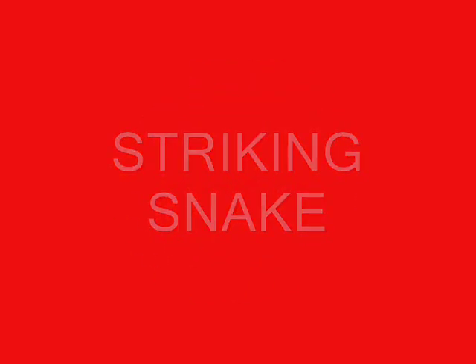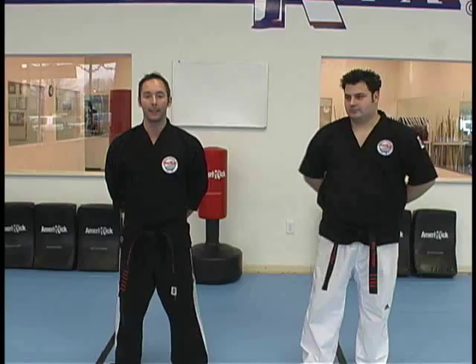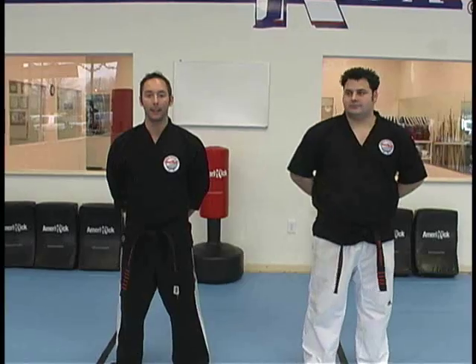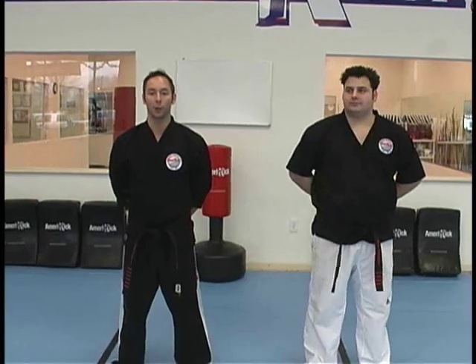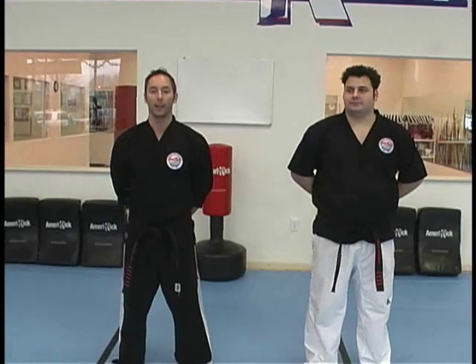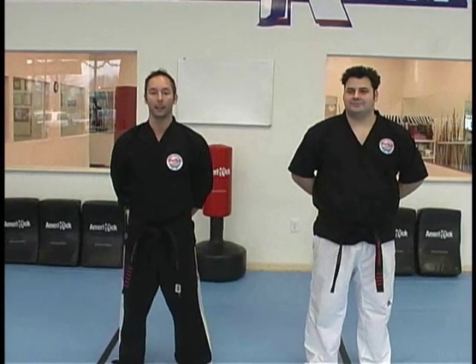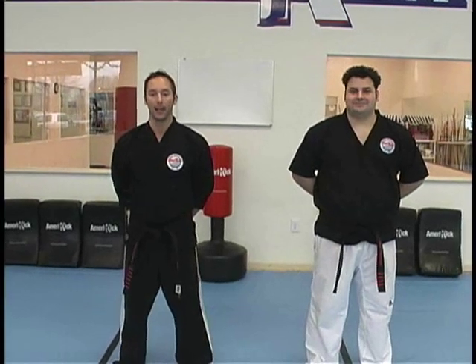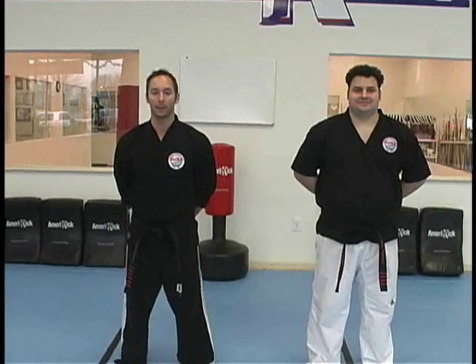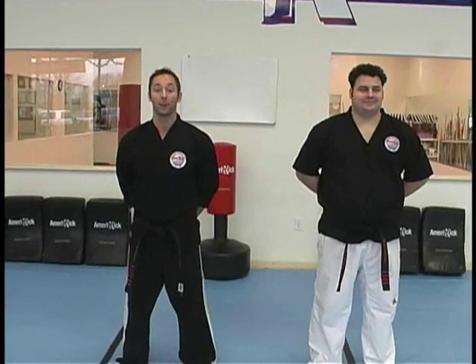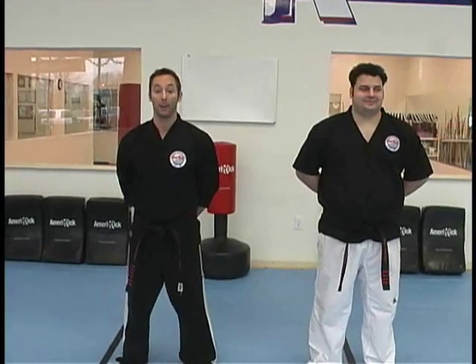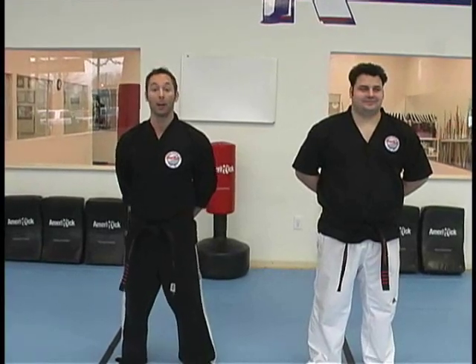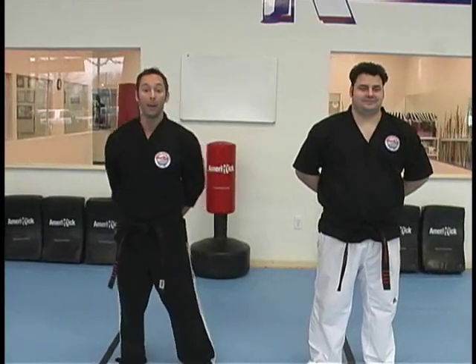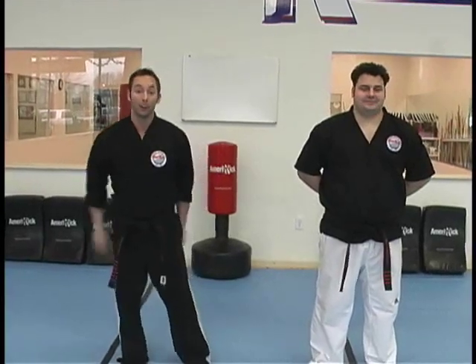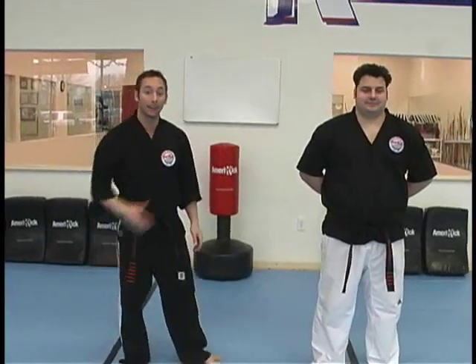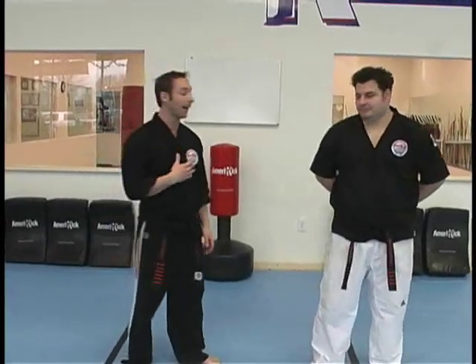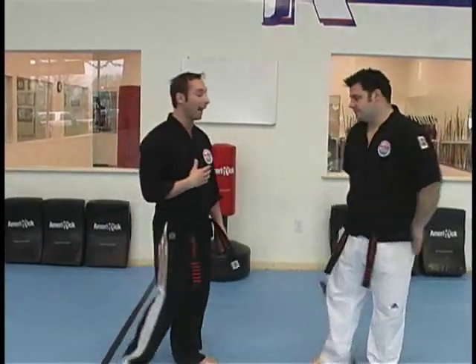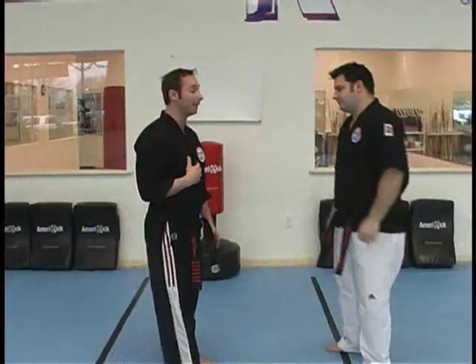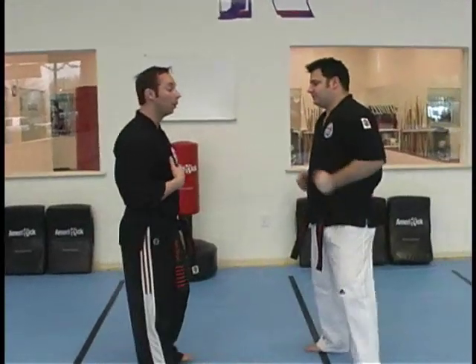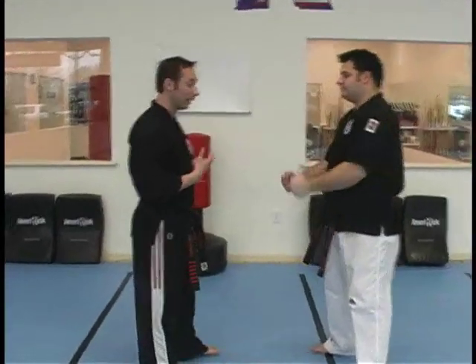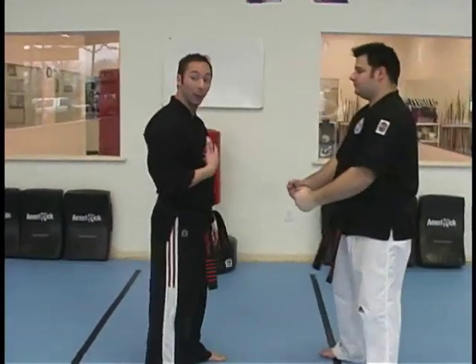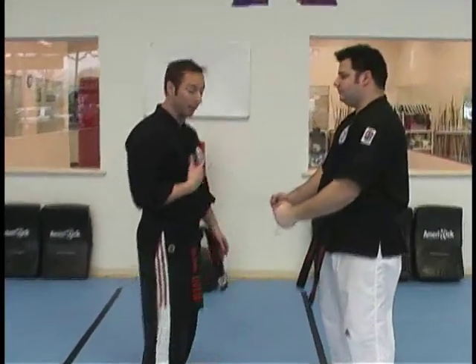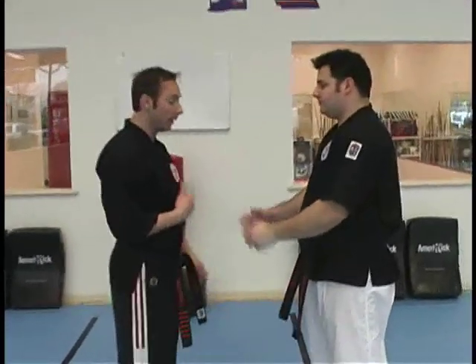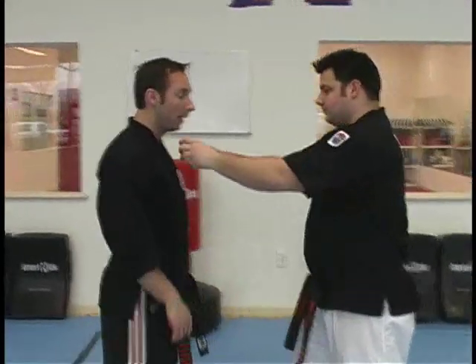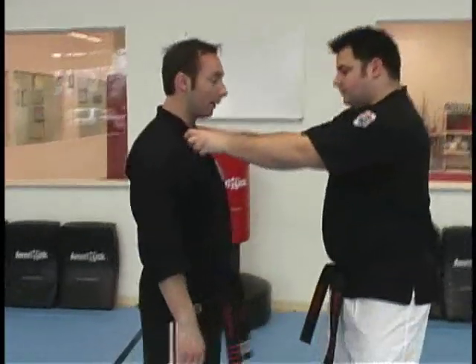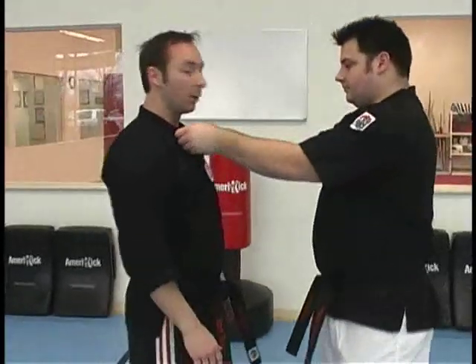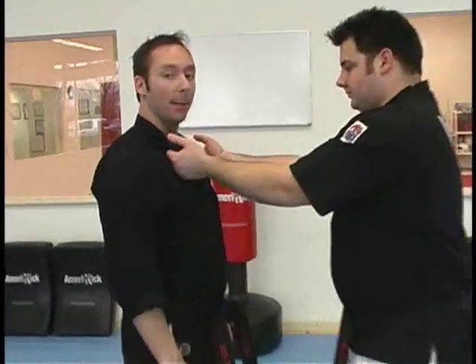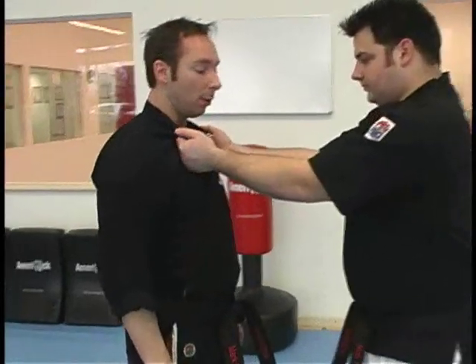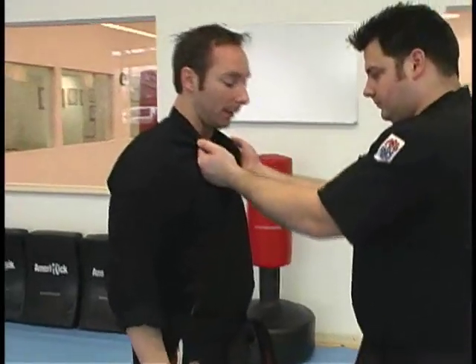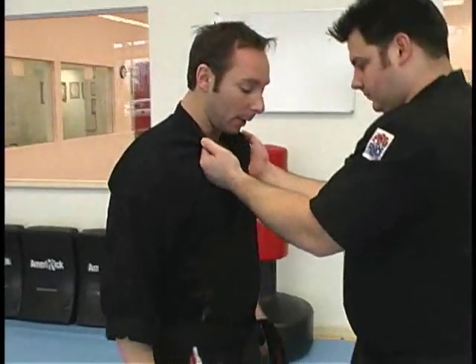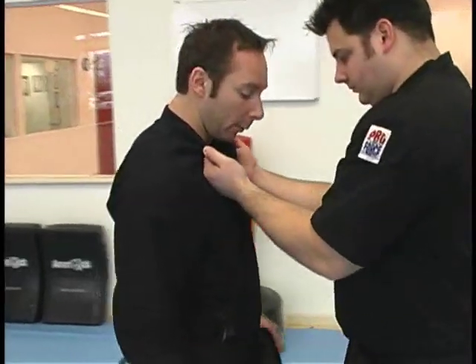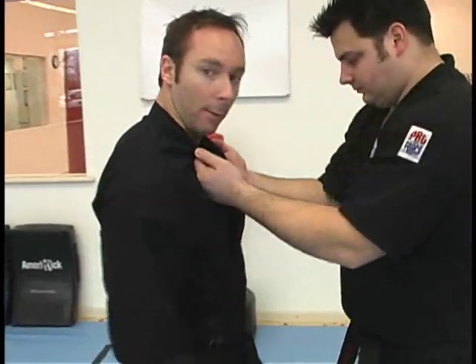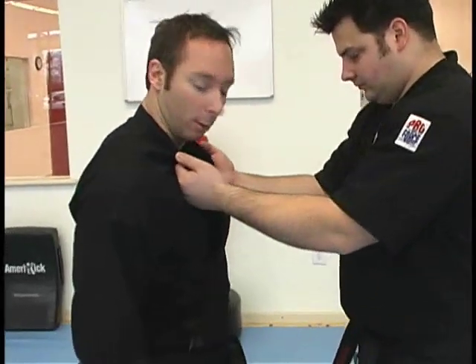This technique is Striking Snake. This is for a double palm grab where Sensei's attacking and he's pulling you in. So as he's grabbing and pulling me, I'm going with the pull.